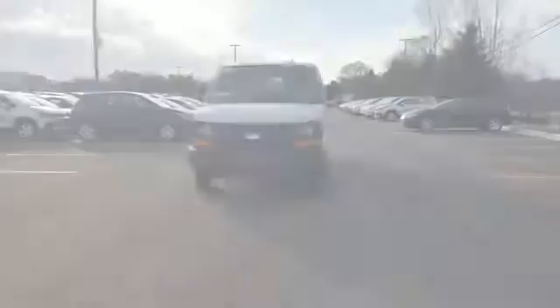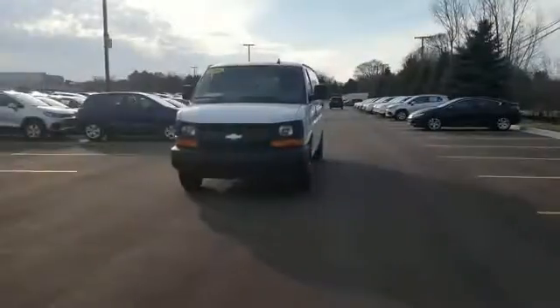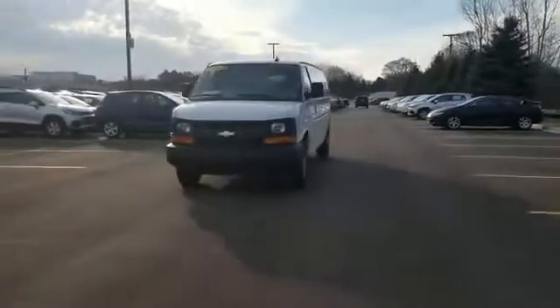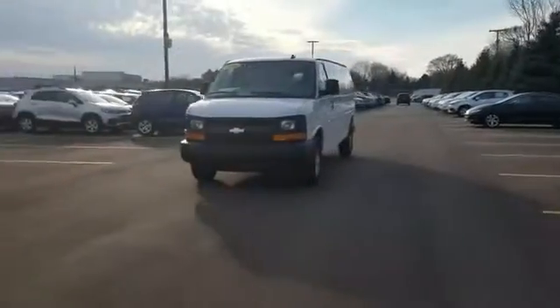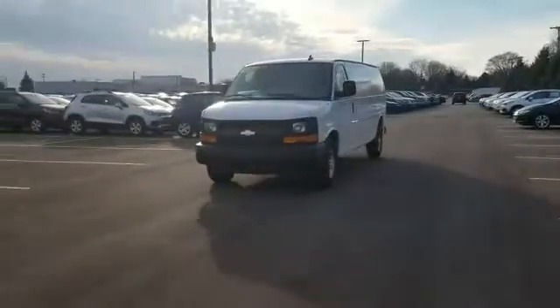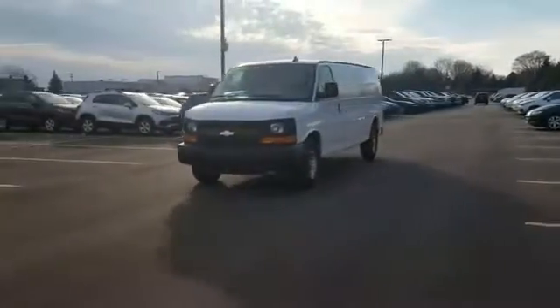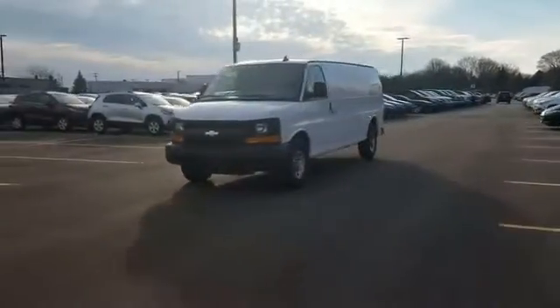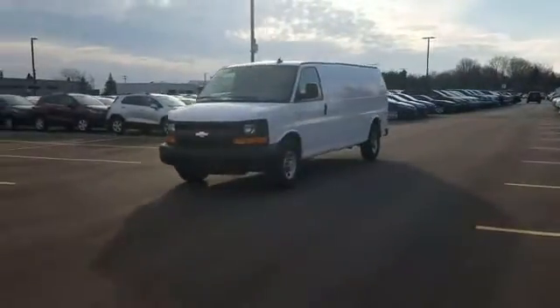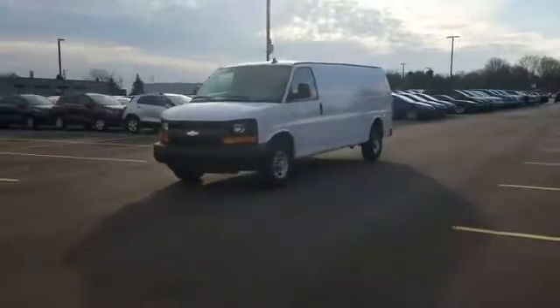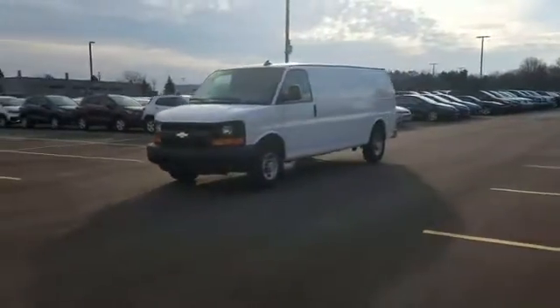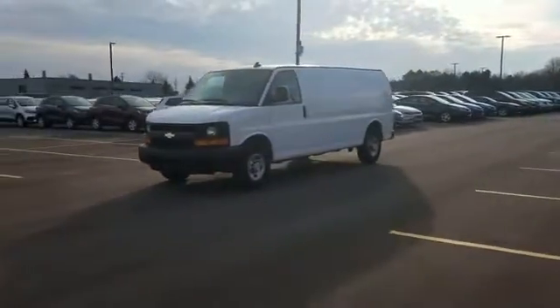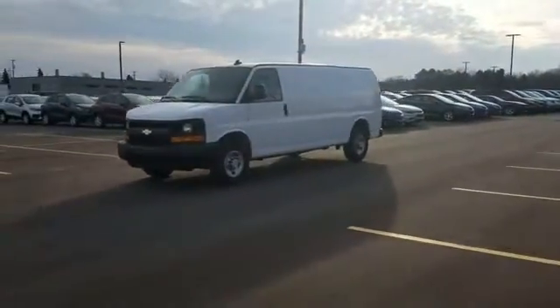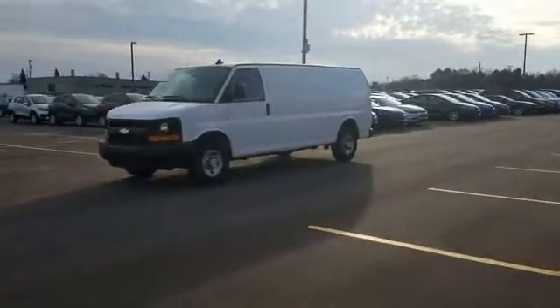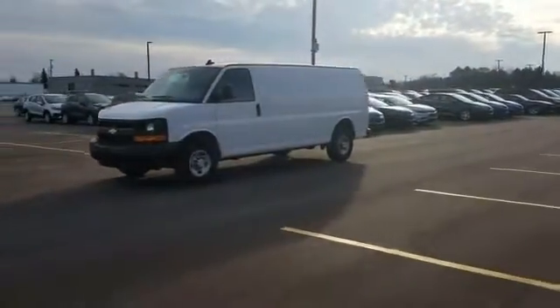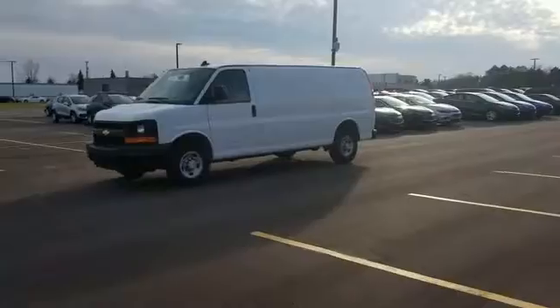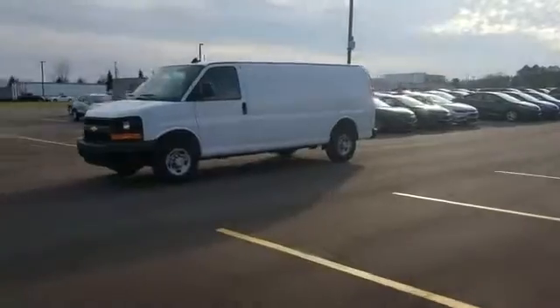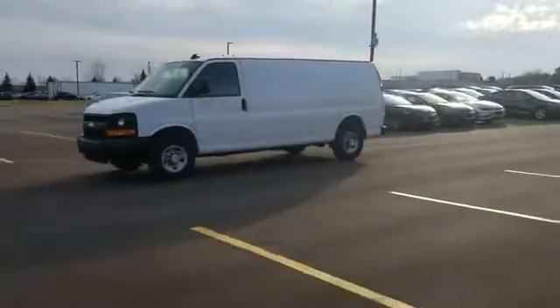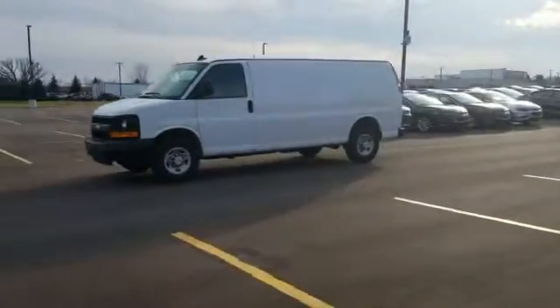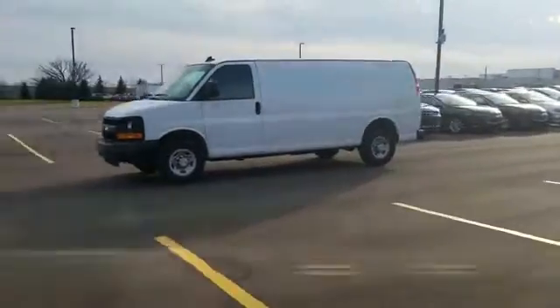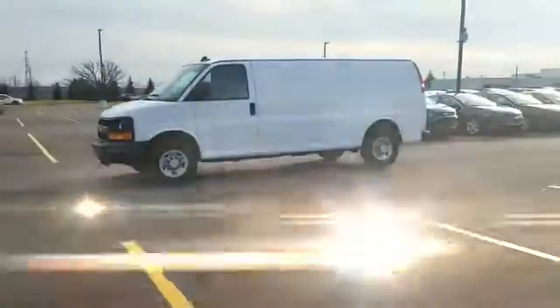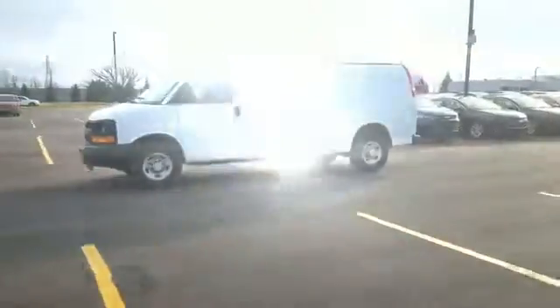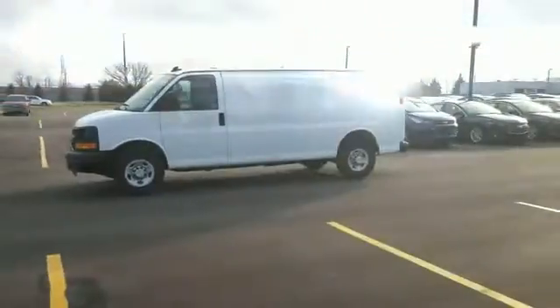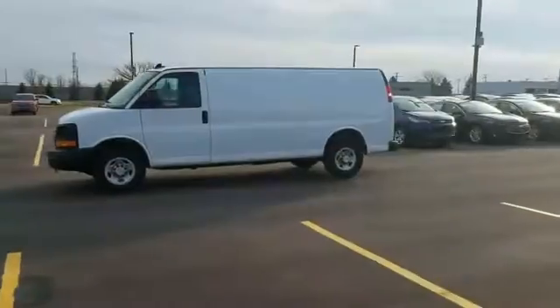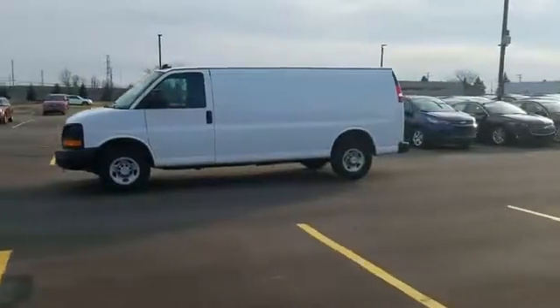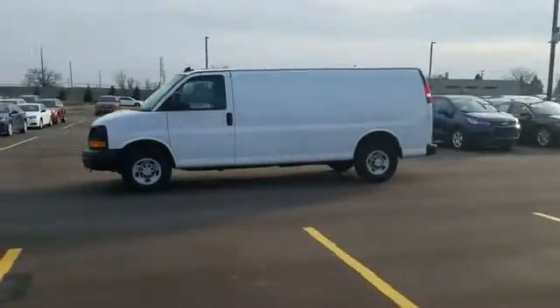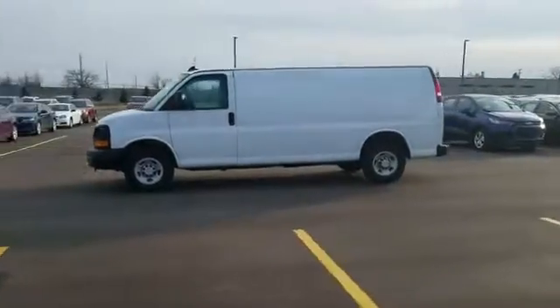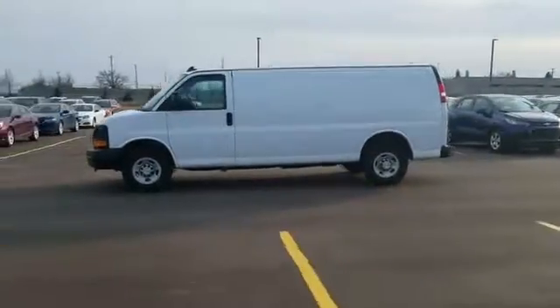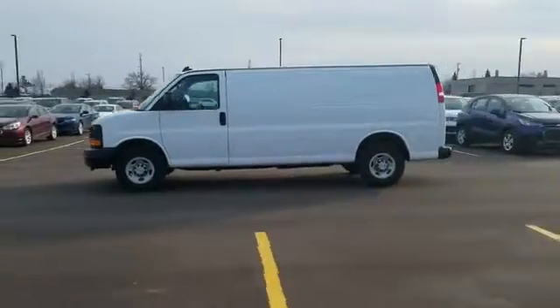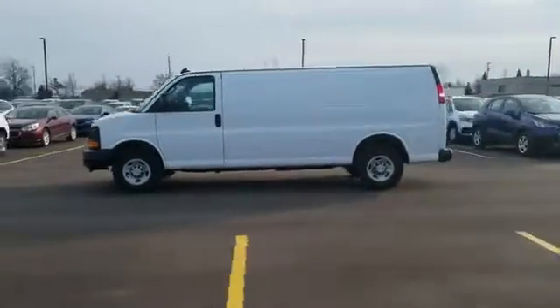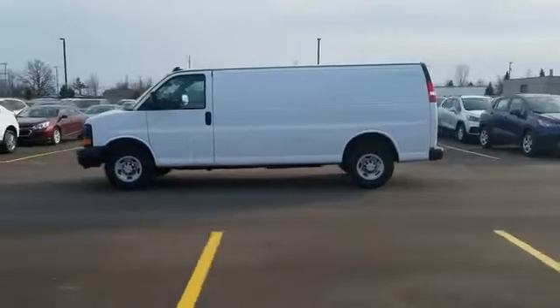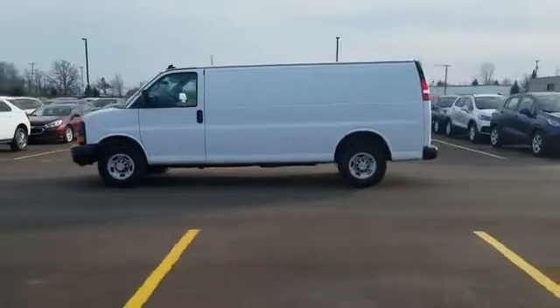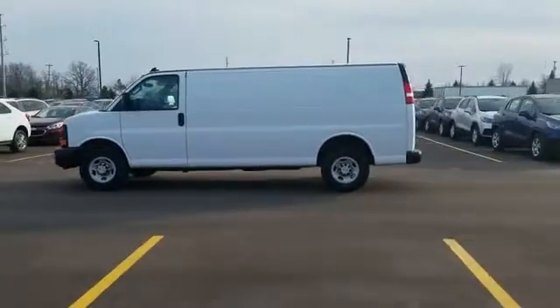2016 Chevrolet Express Cargo Van. With less than 24,000 miles on the odometer, this van transports any and all cargo to its final destination.